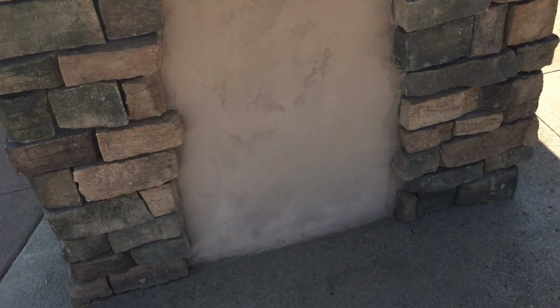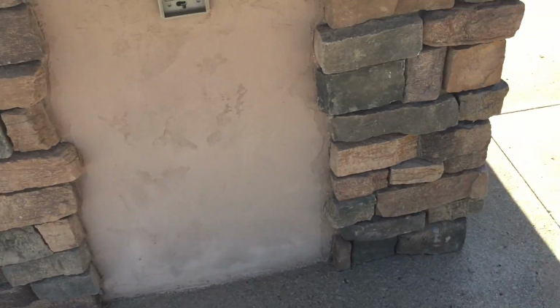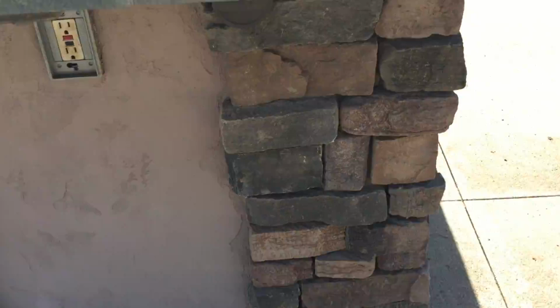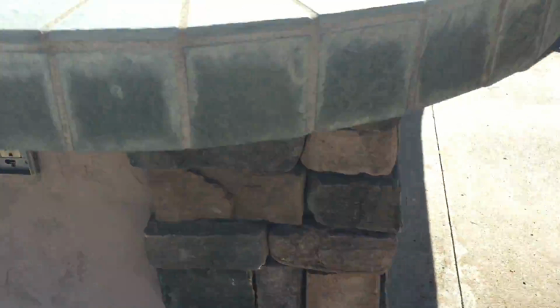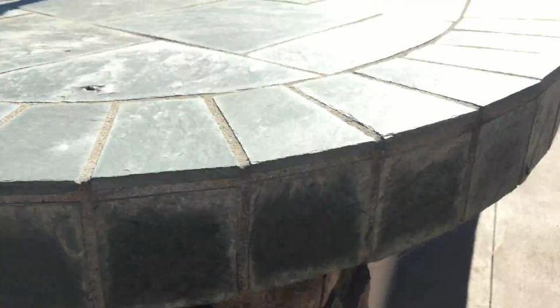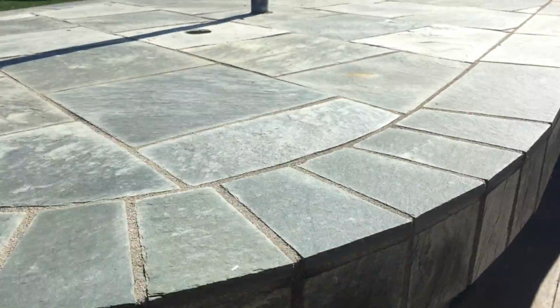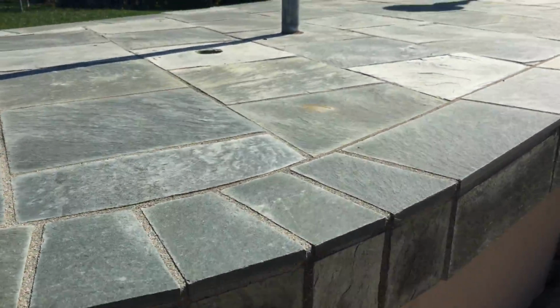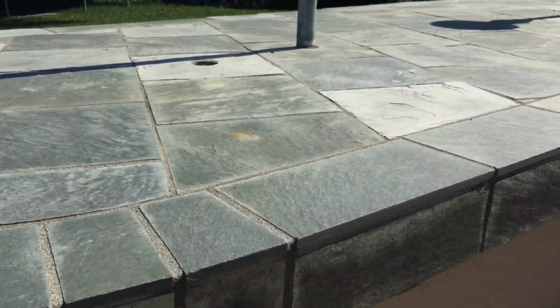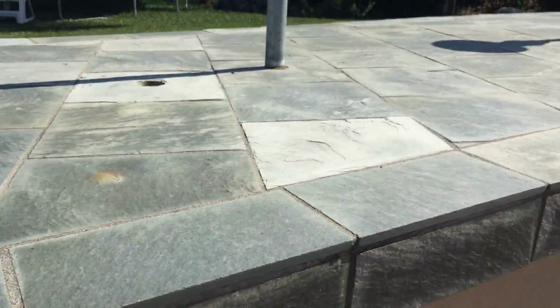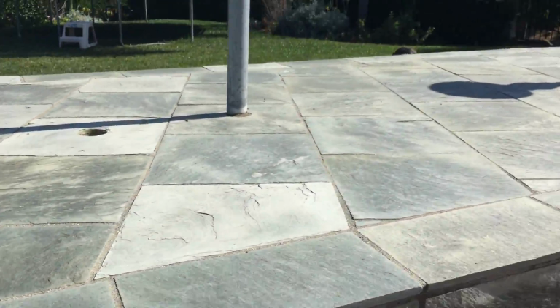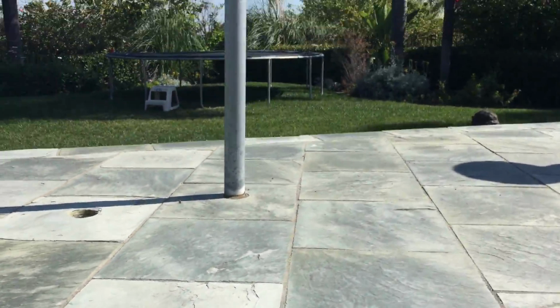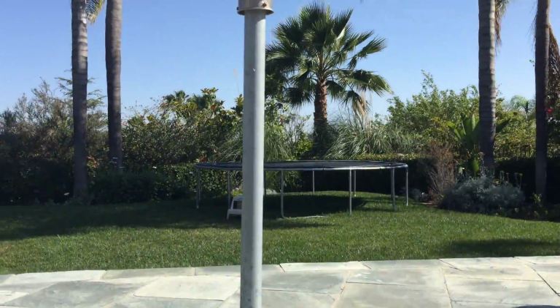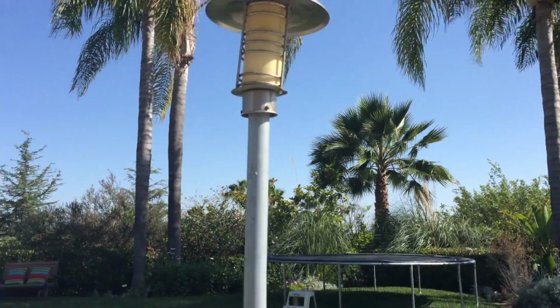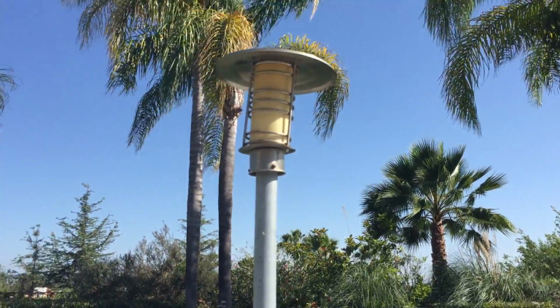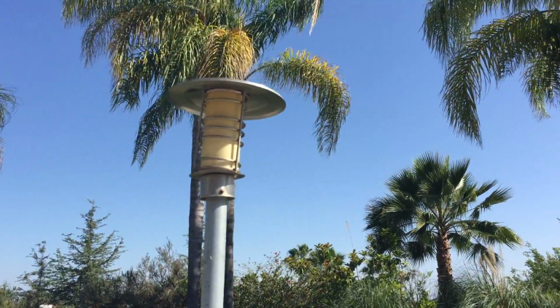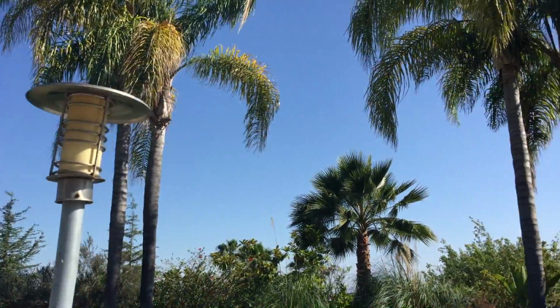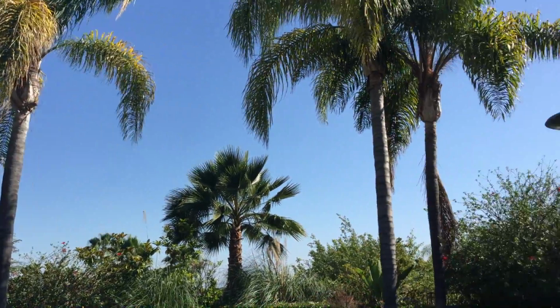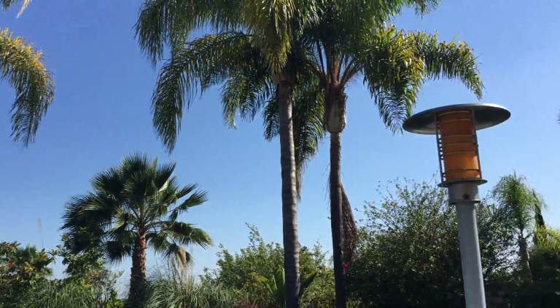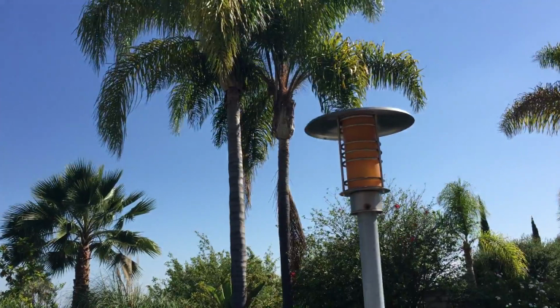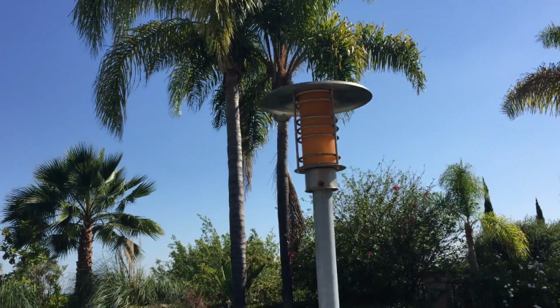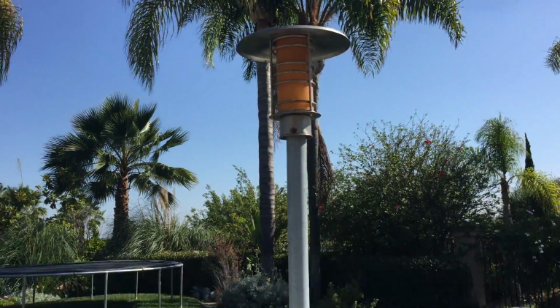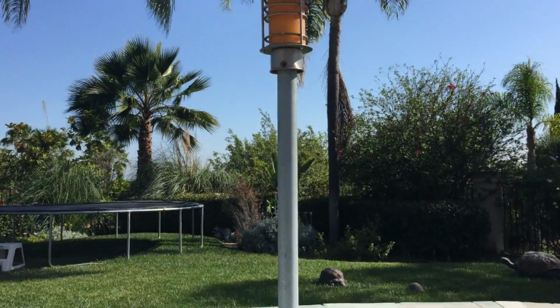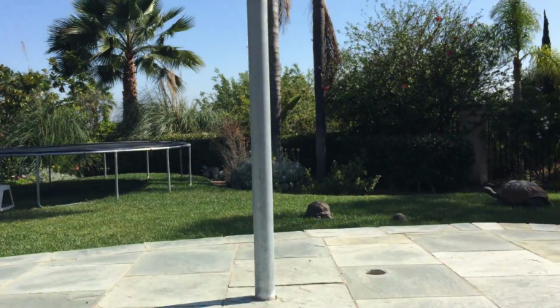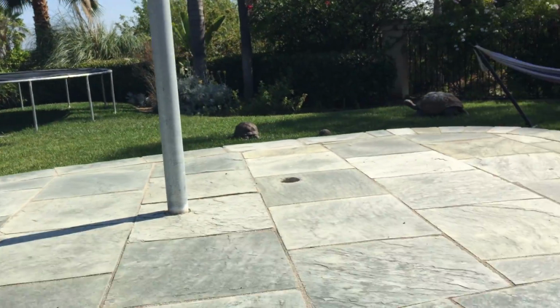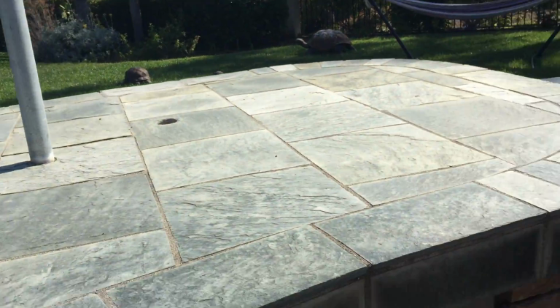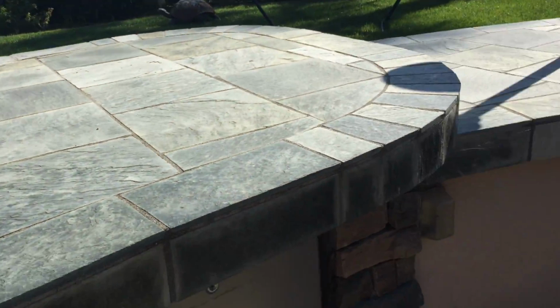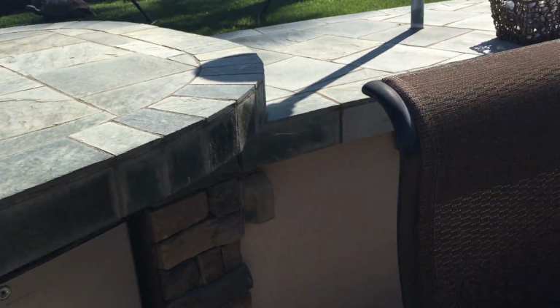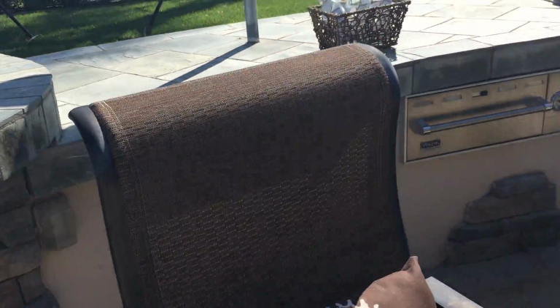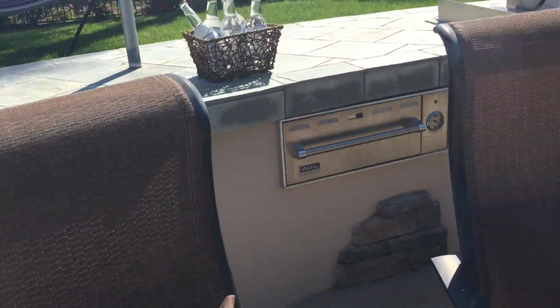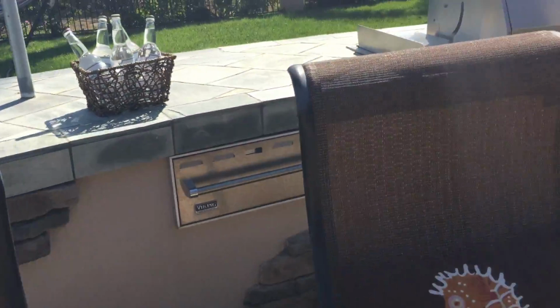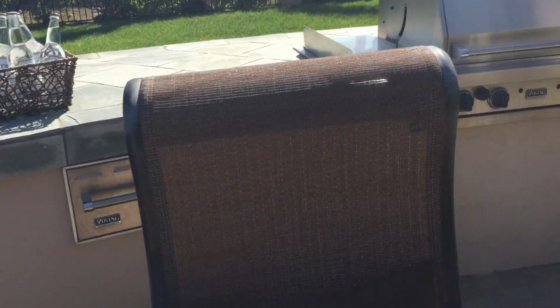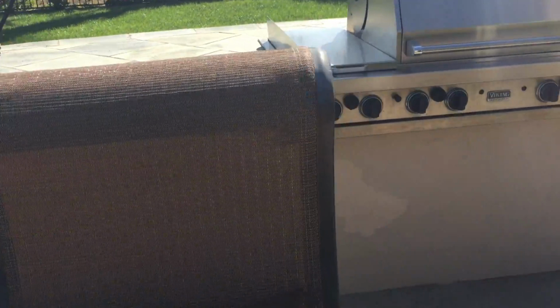Nice stonework. Built-in lighting — or maybe those are heat lamps. I think it's lighting. Nice big barbecue over here.